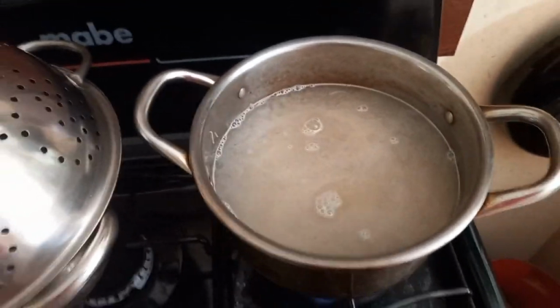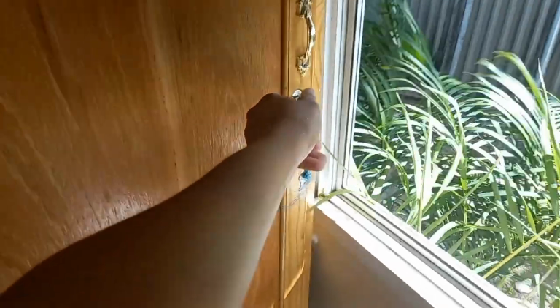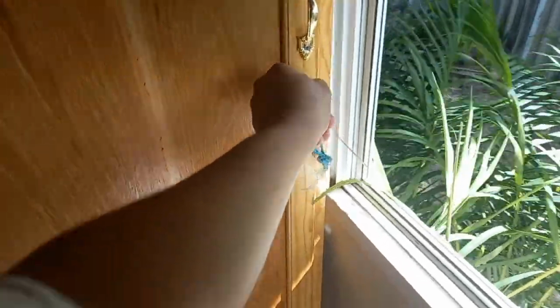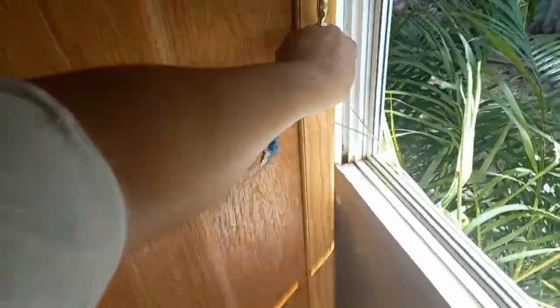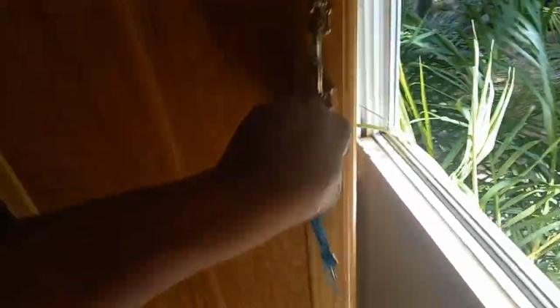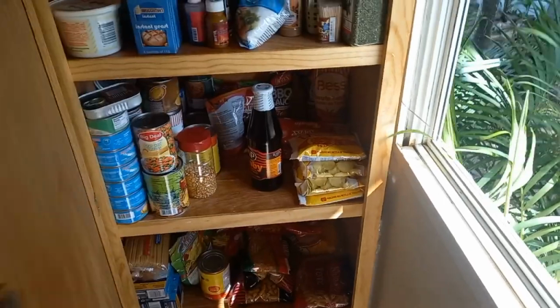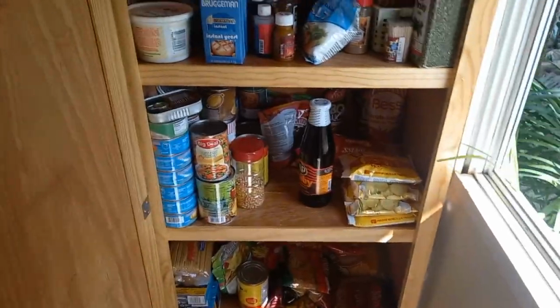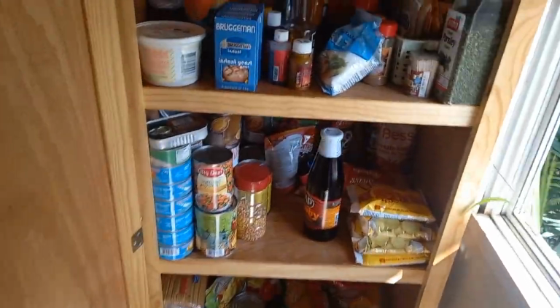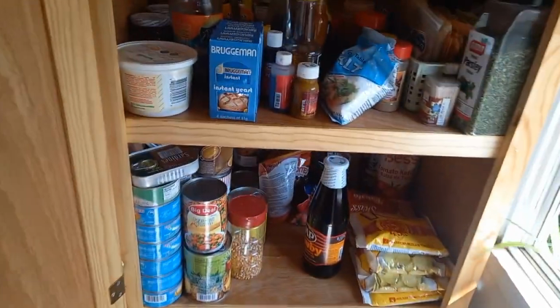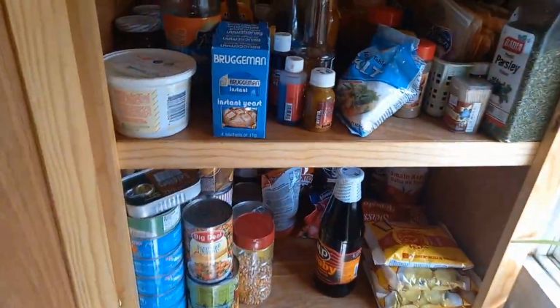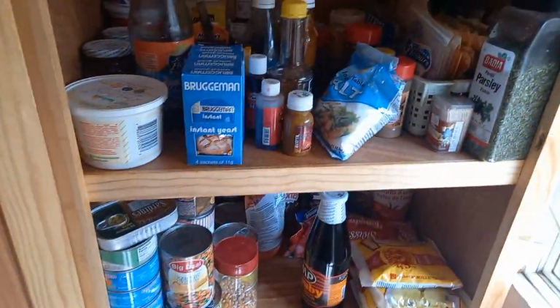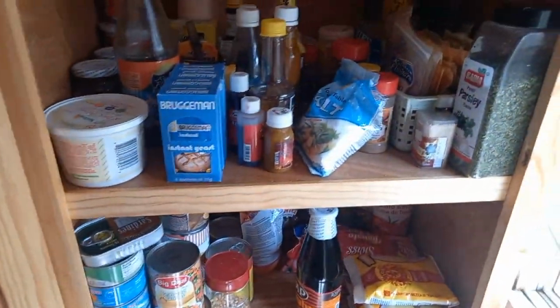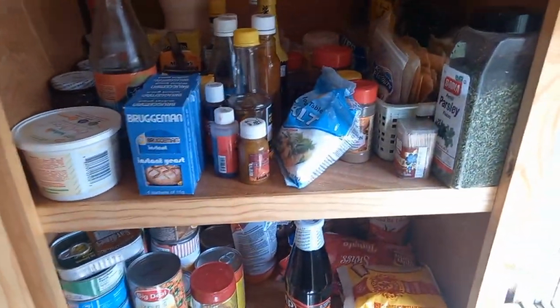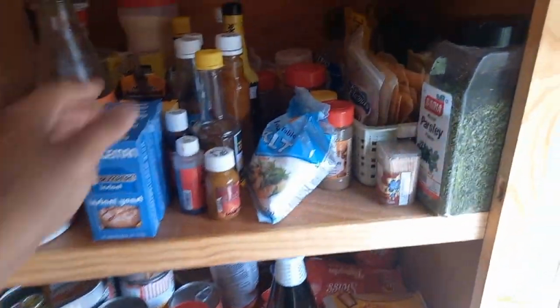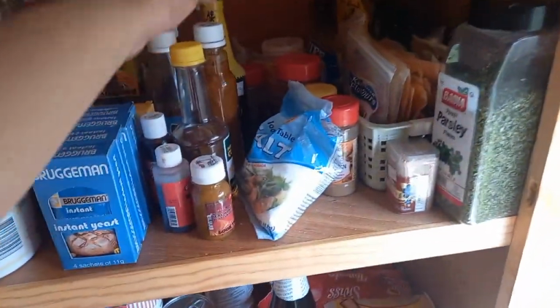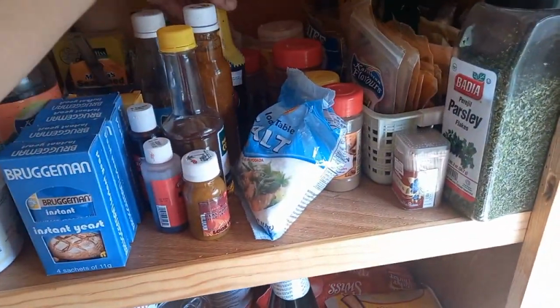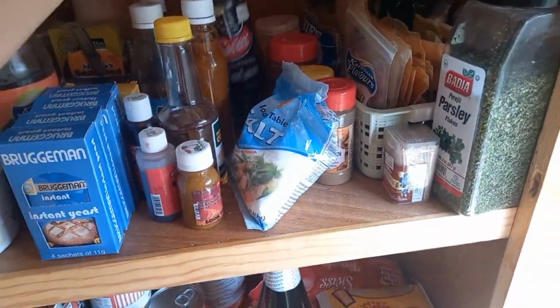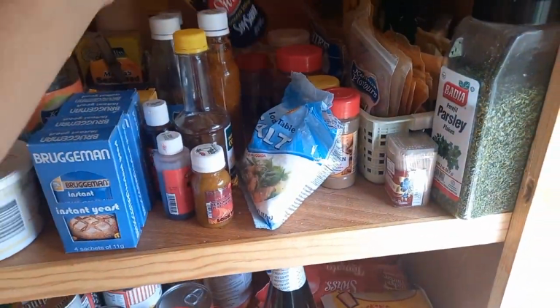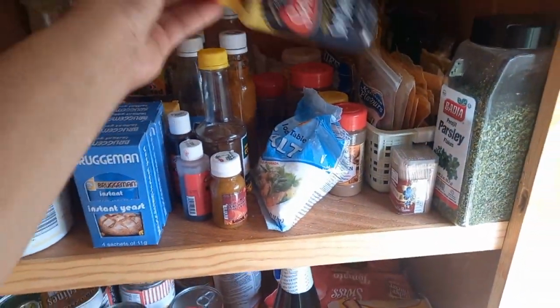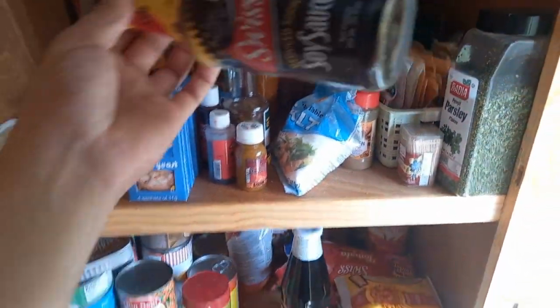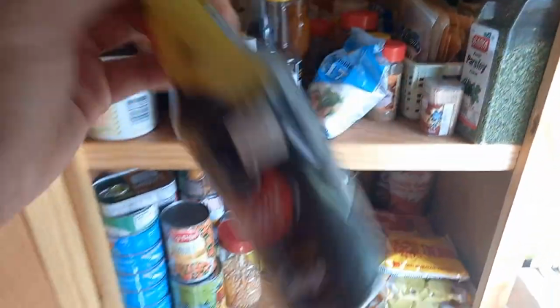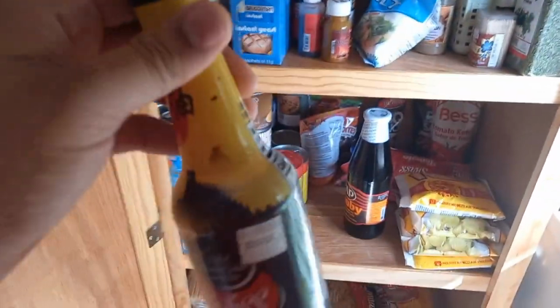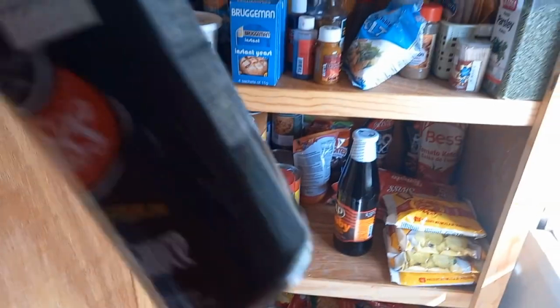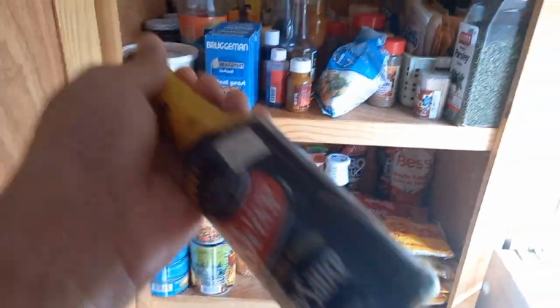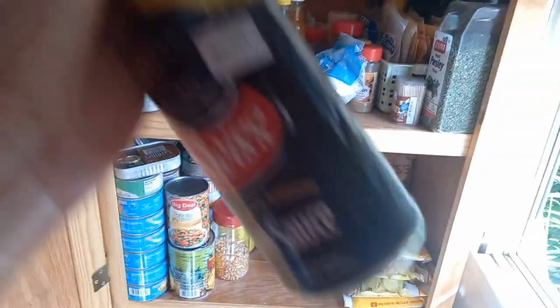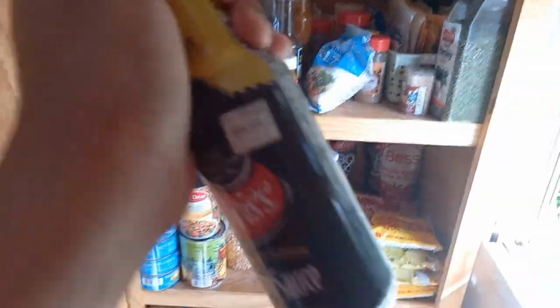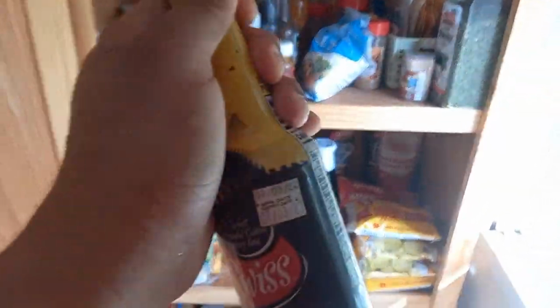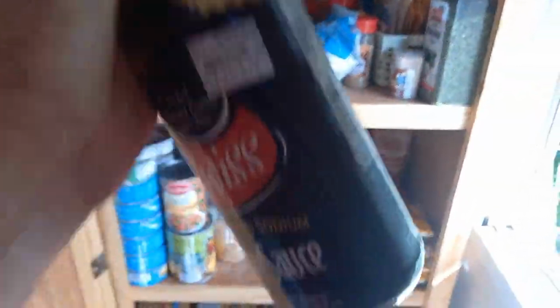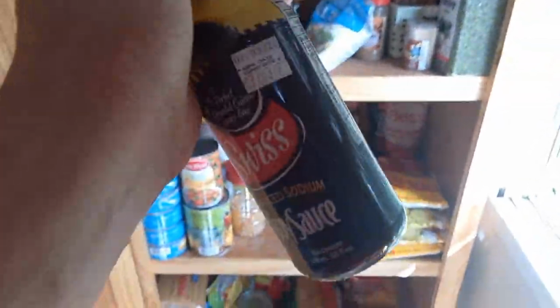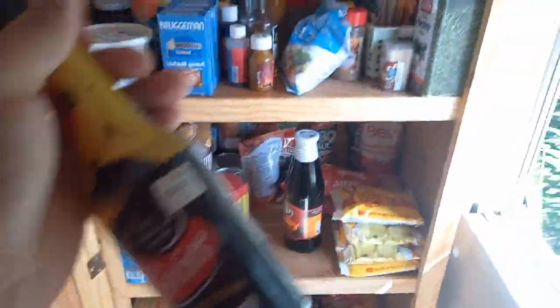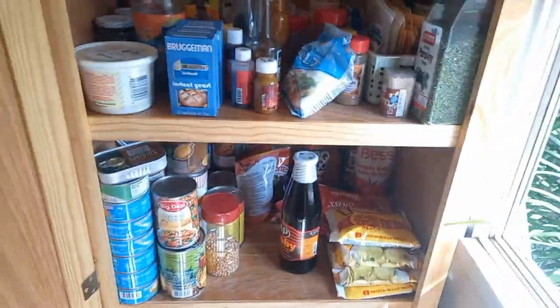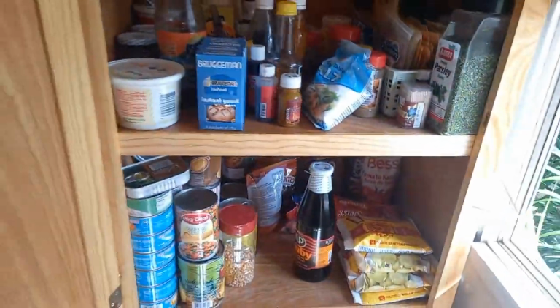I actually forgot to take out the main ingredient, which is soya sauce. You can't make this without soya sauce — how could I forget that?